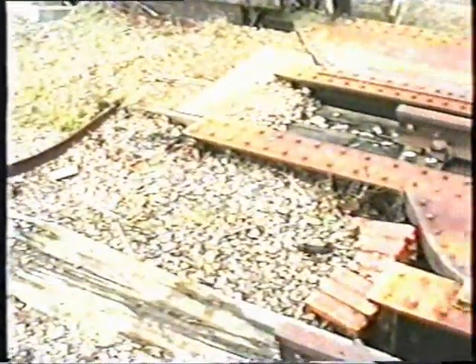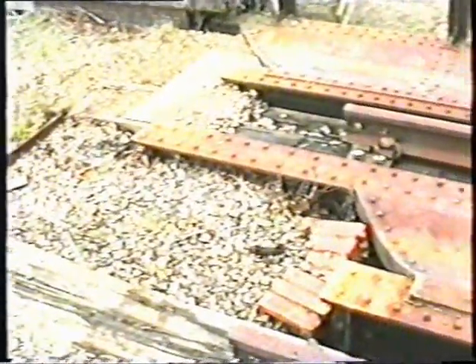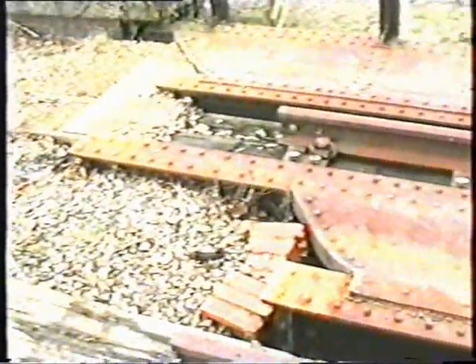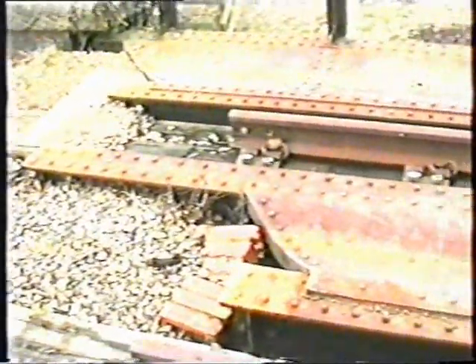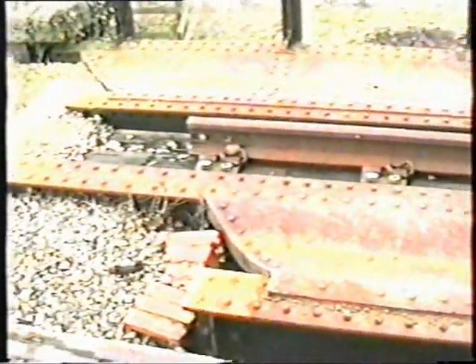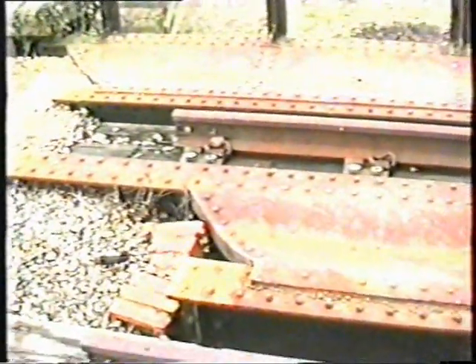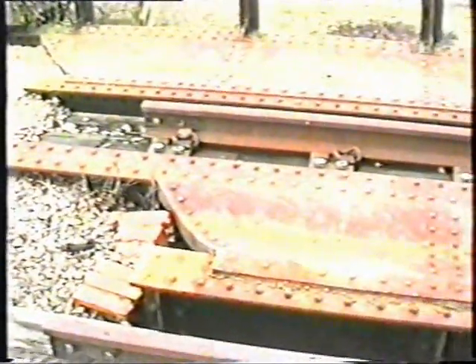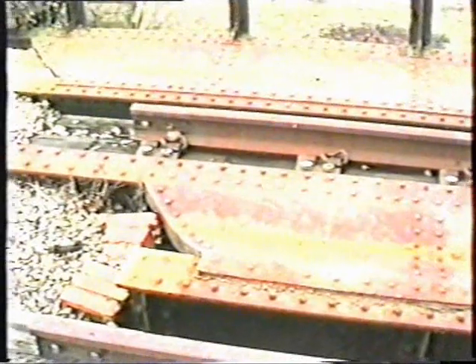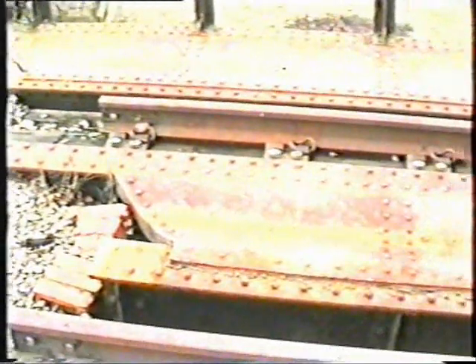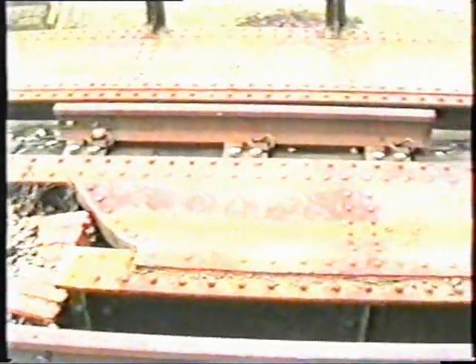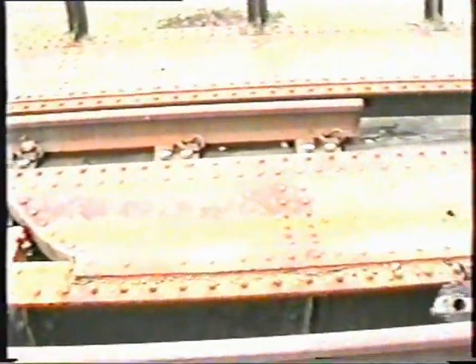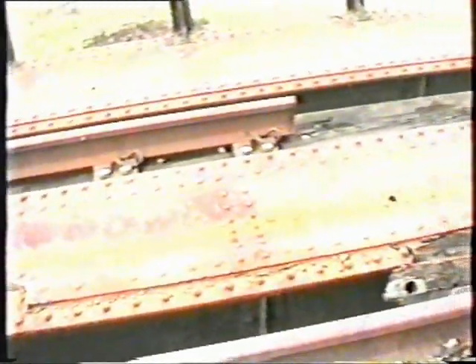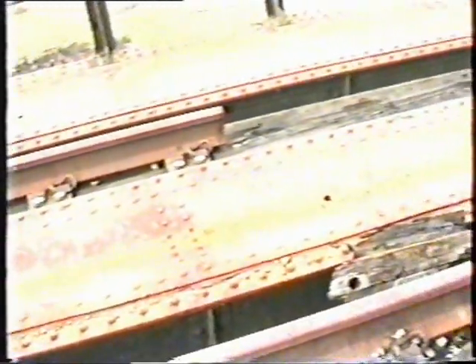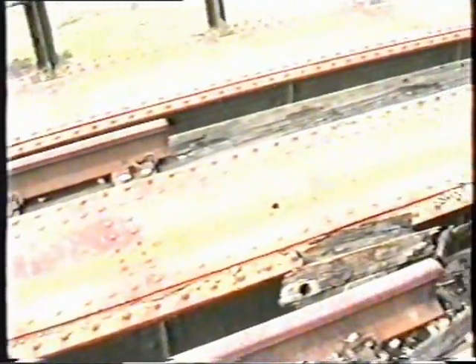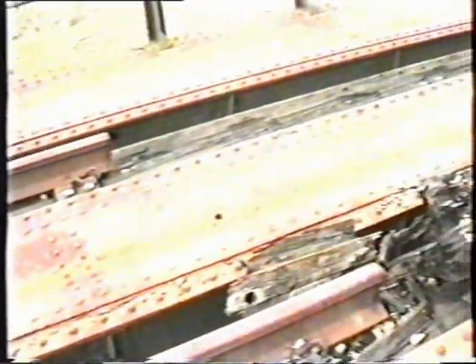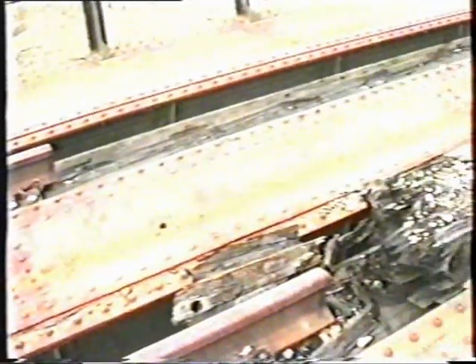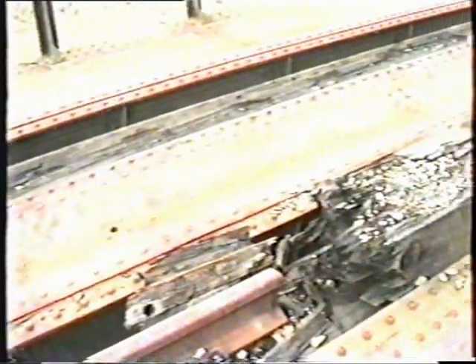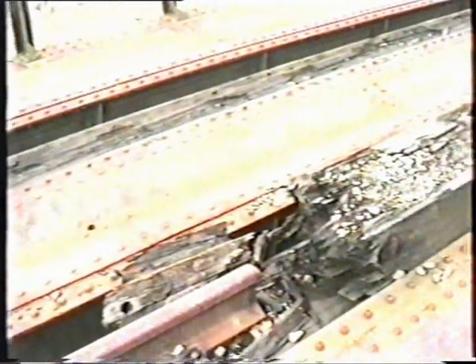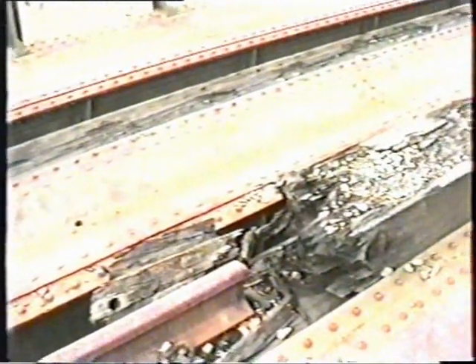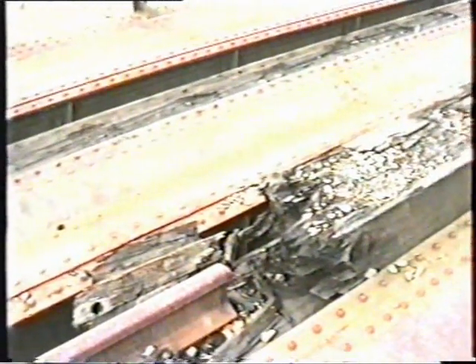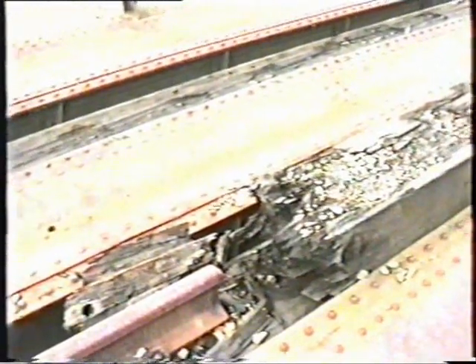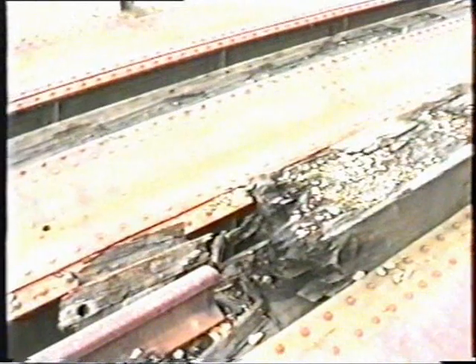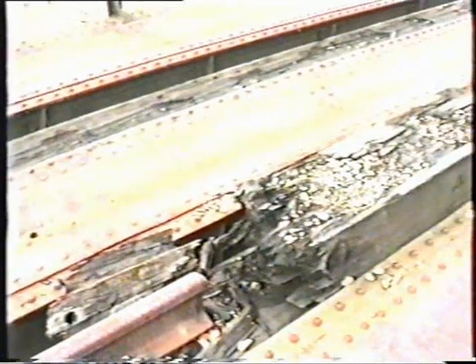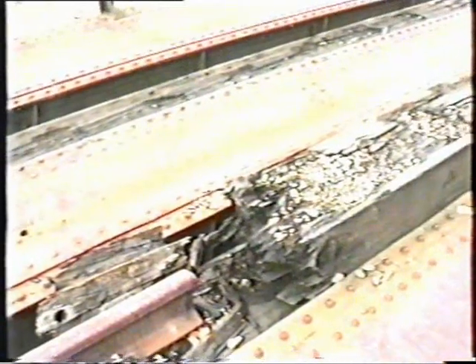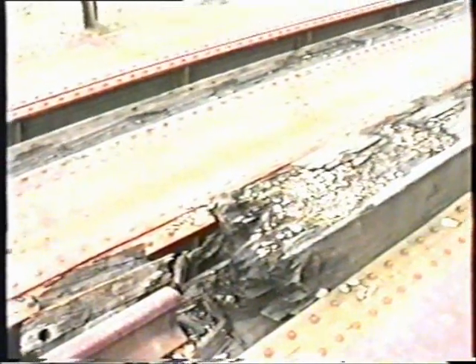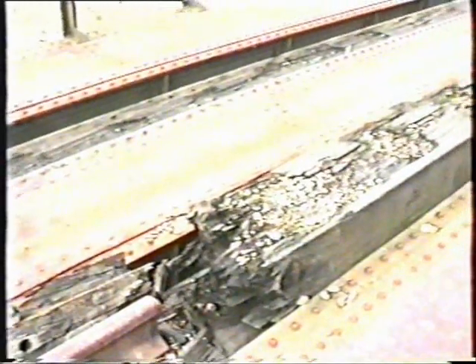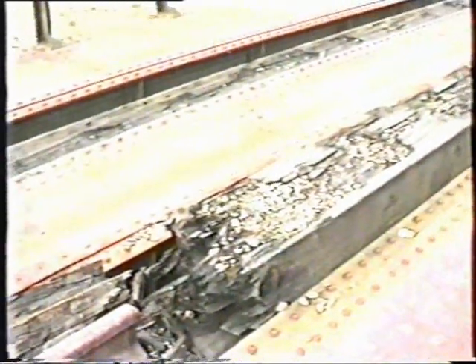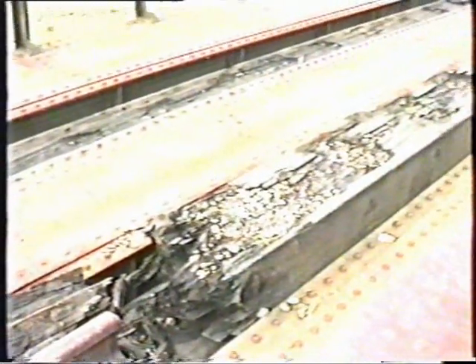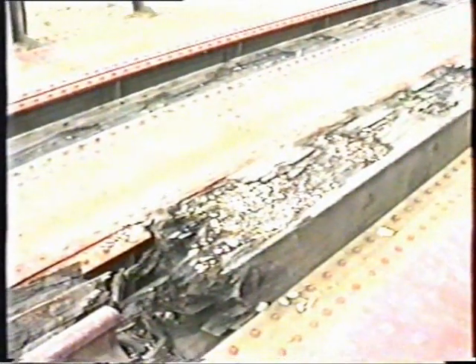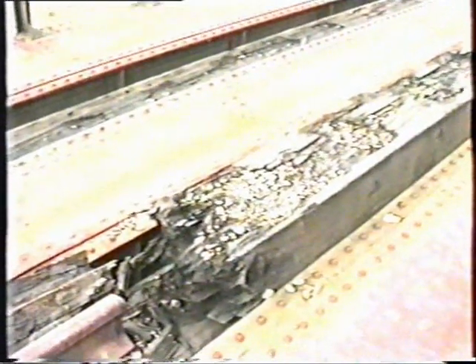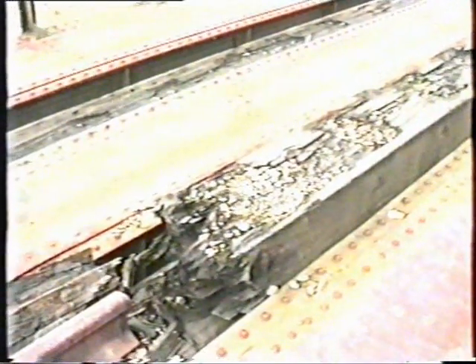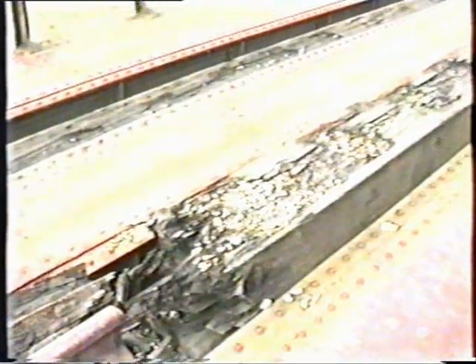We've now come up to the northern end of the three-quarter-mile track, and this is one of the big difficulties they've got — repairing this bridge structure.